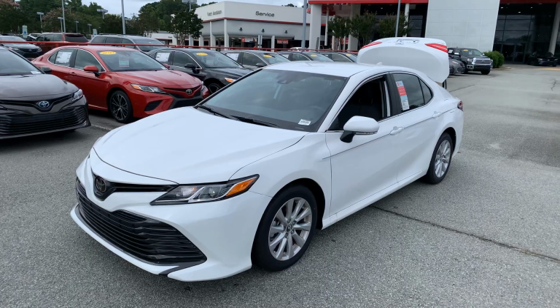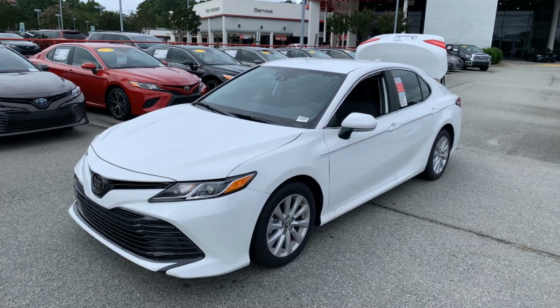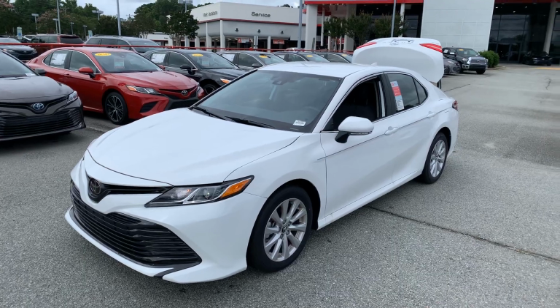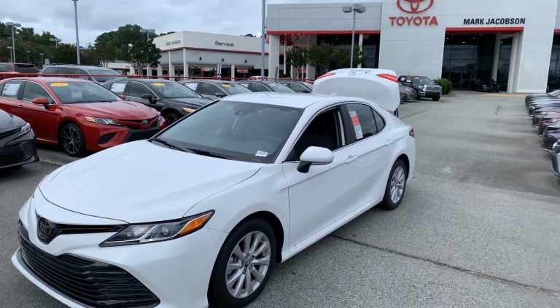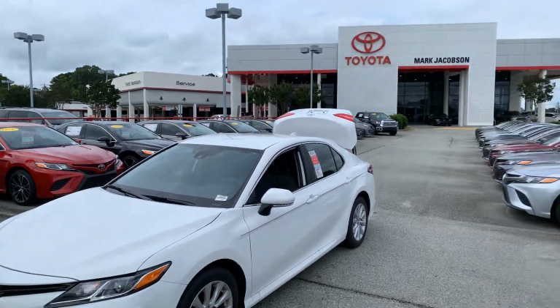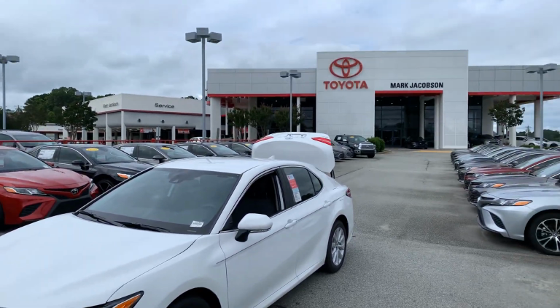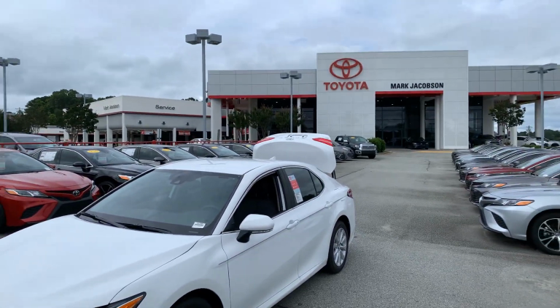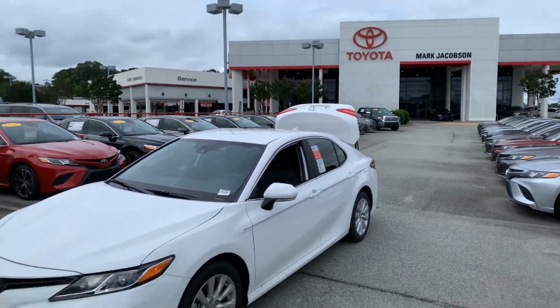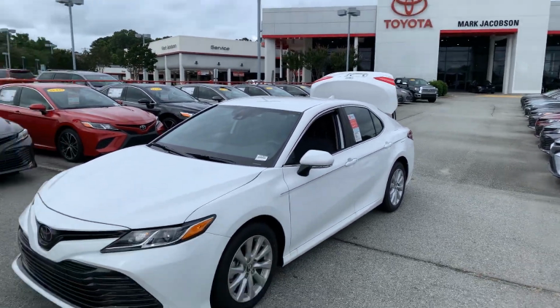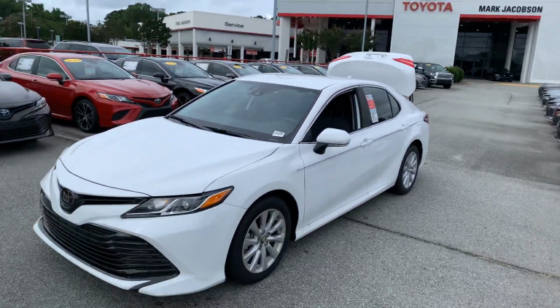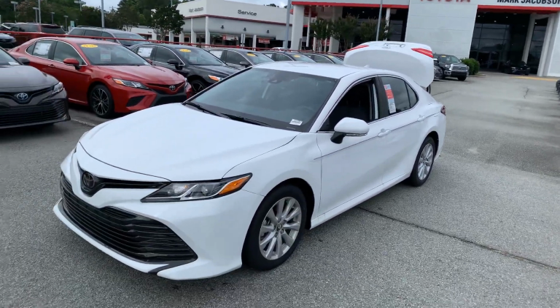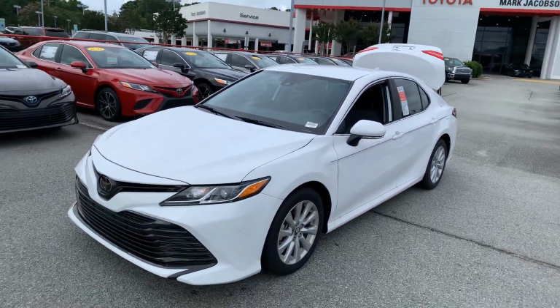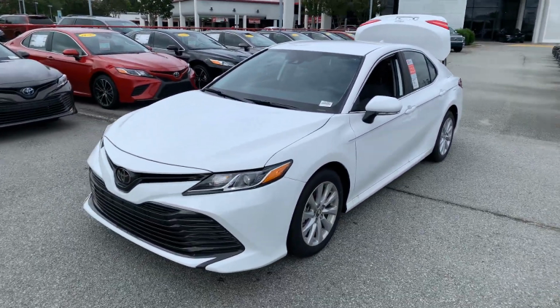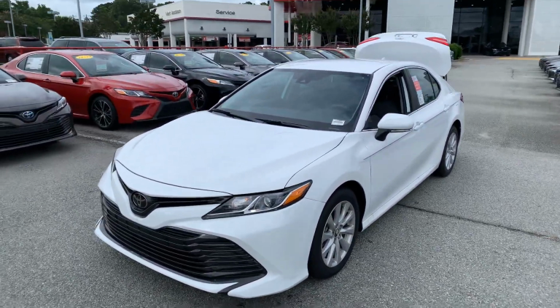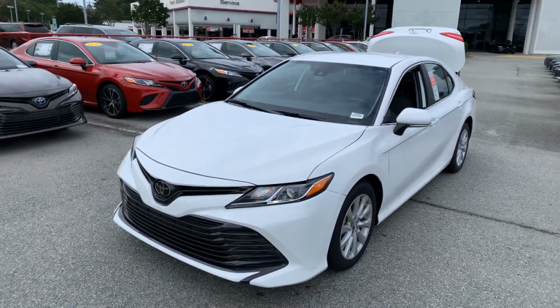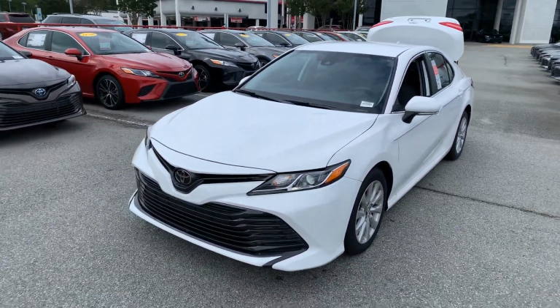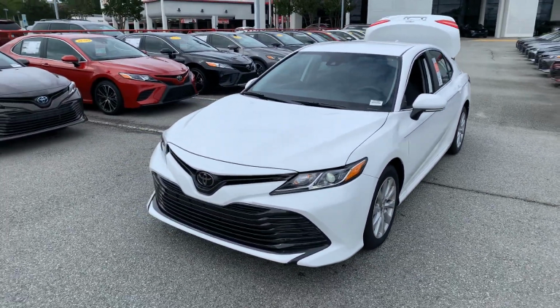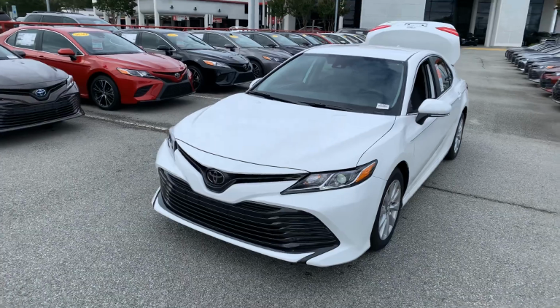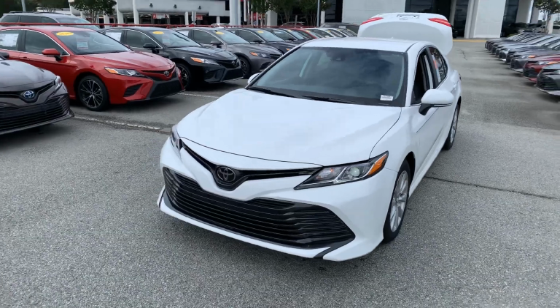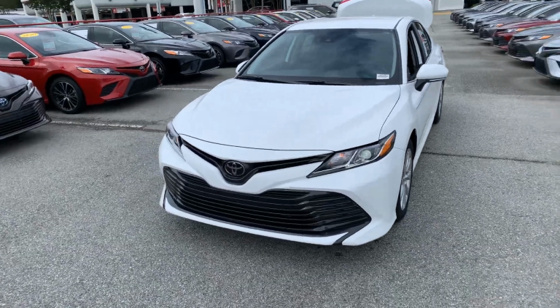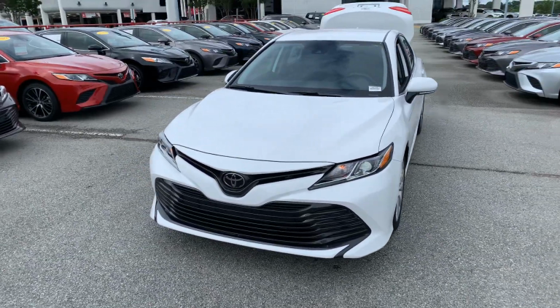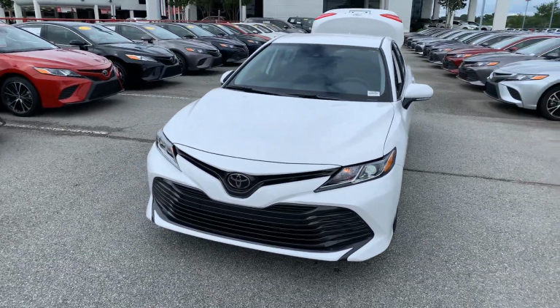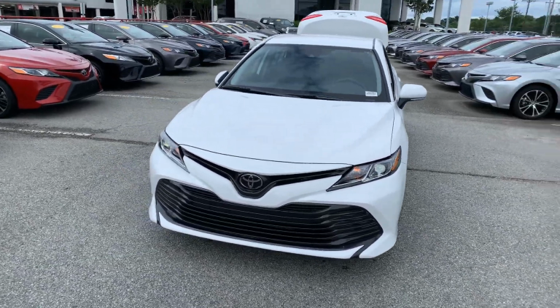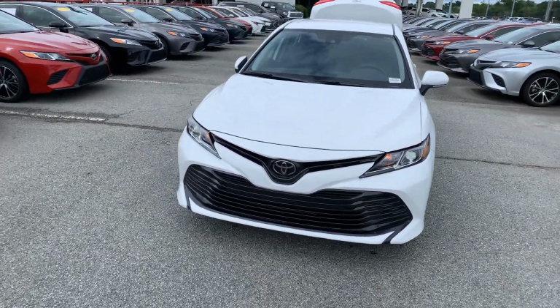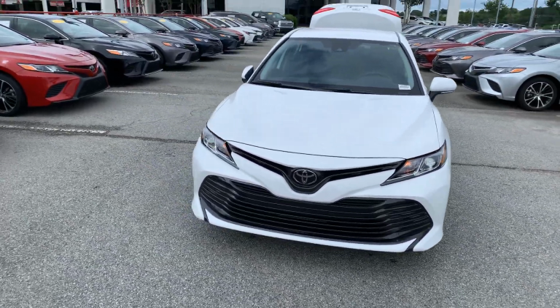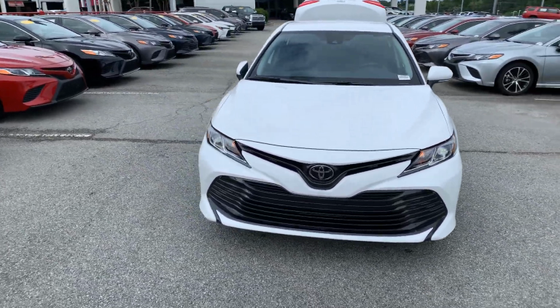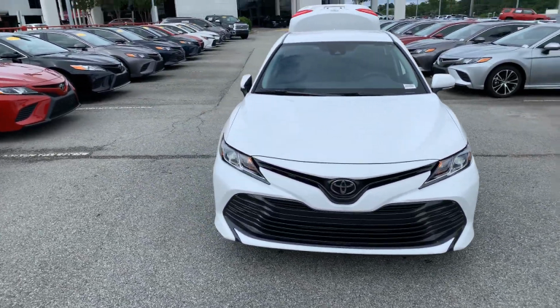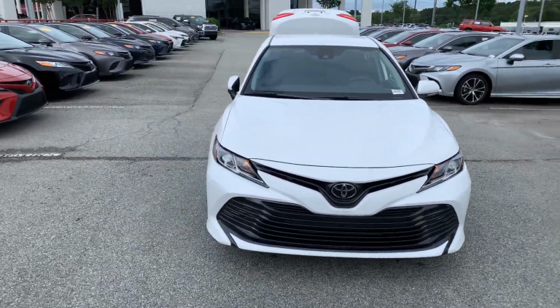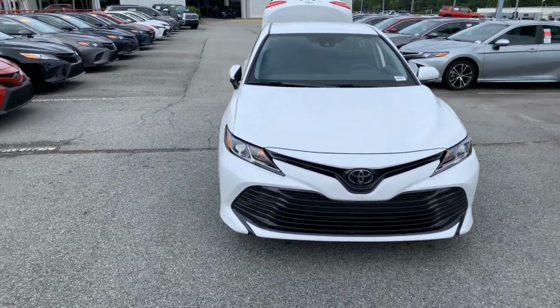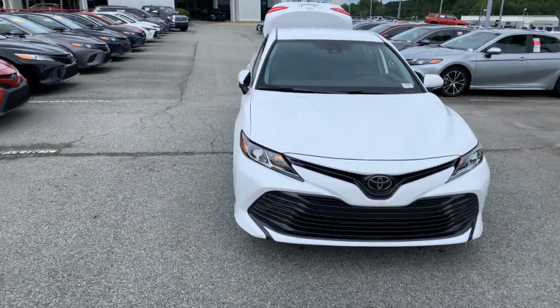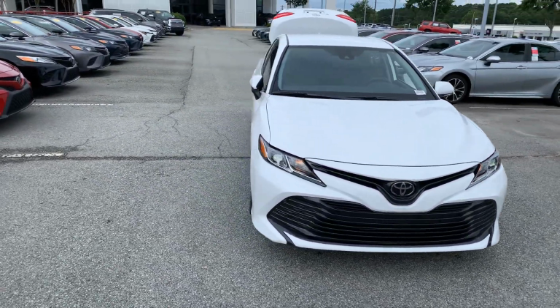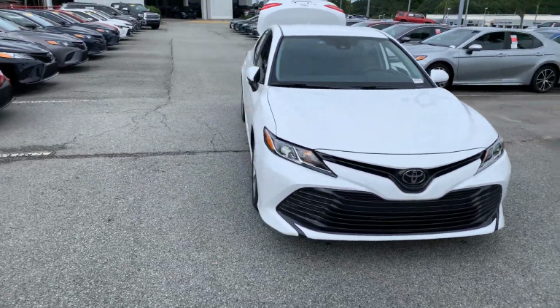Hey Jeff, happy Wednesday. We're here at Marc Jacobson Toyota. You had just inquired about this 2020 Camry LE. As you can see, it is a super white exterior.